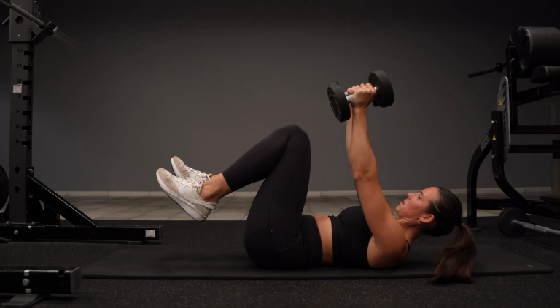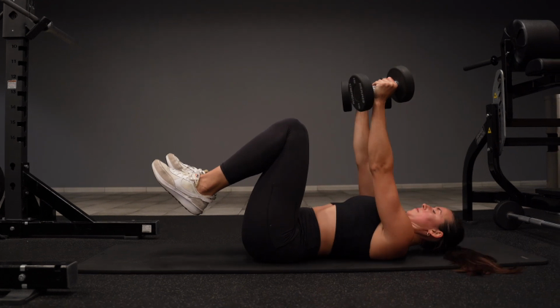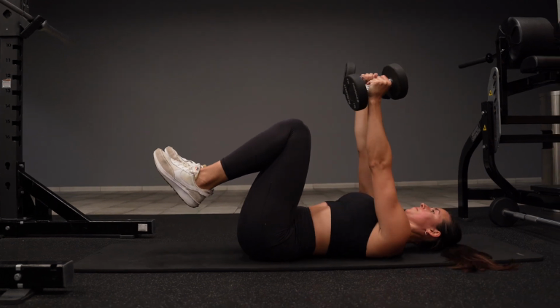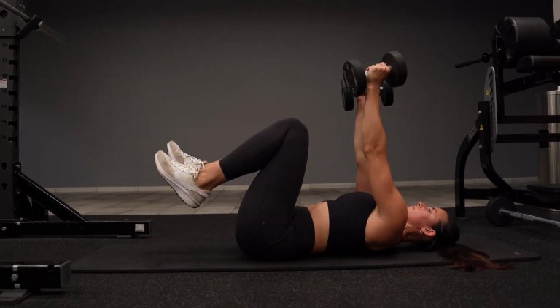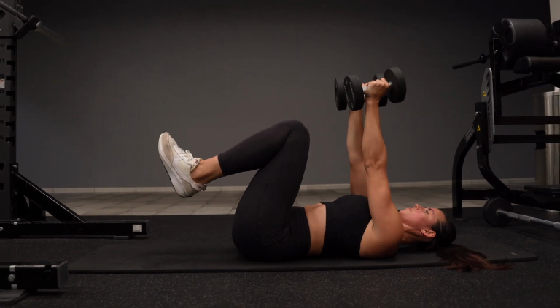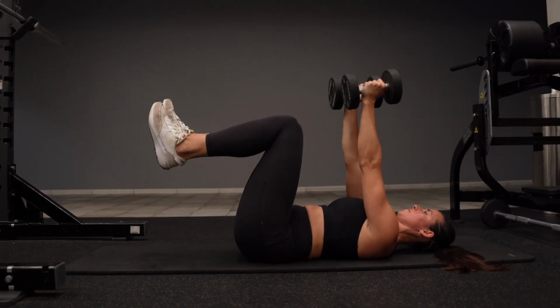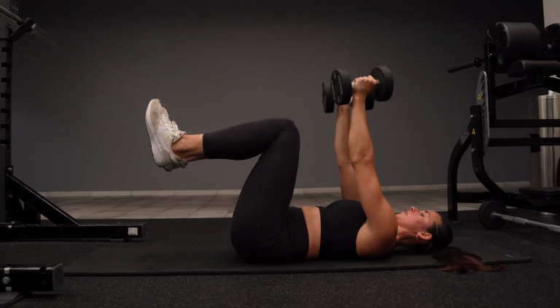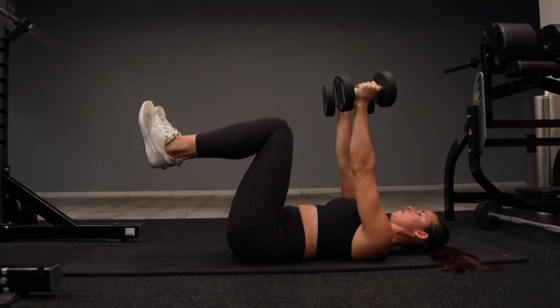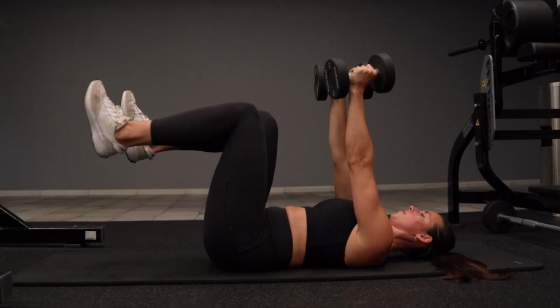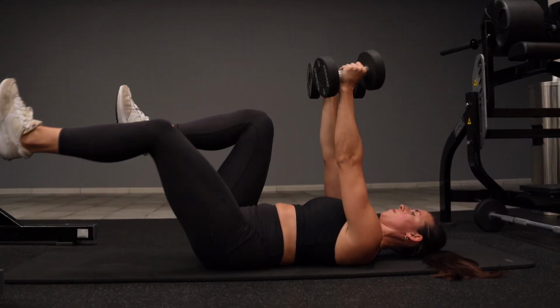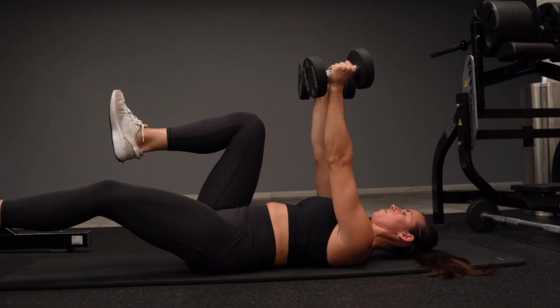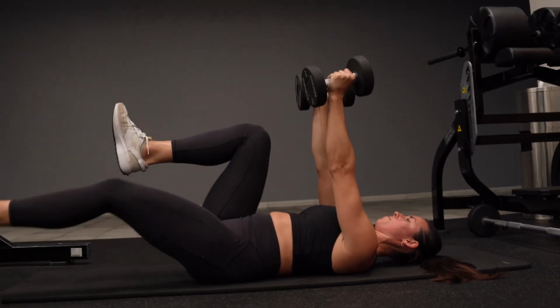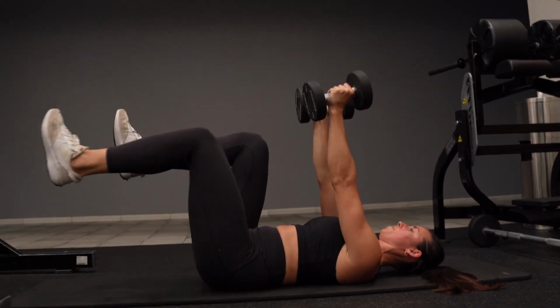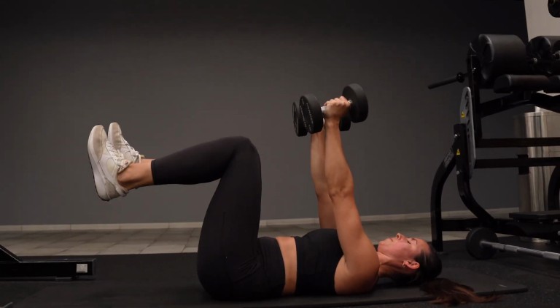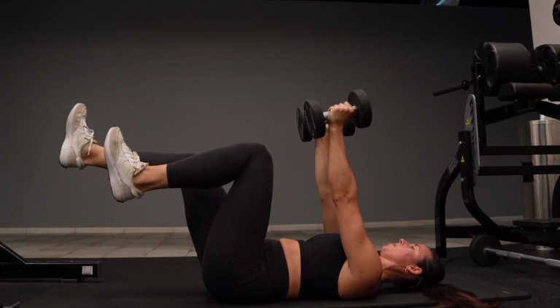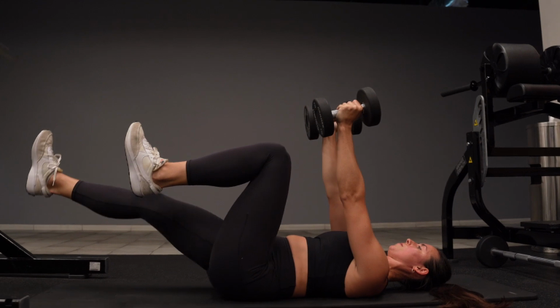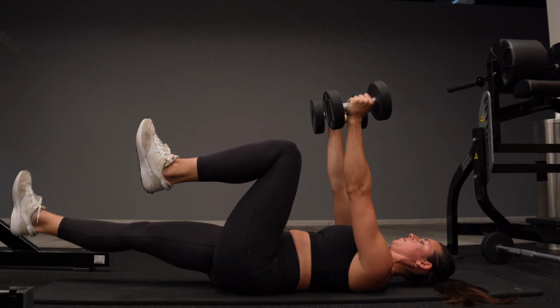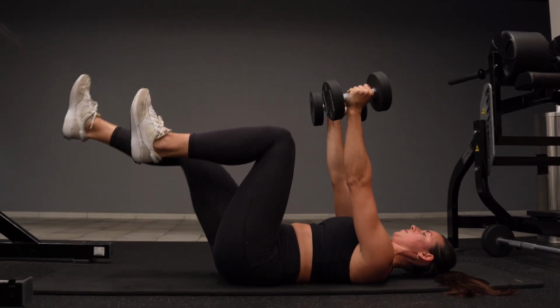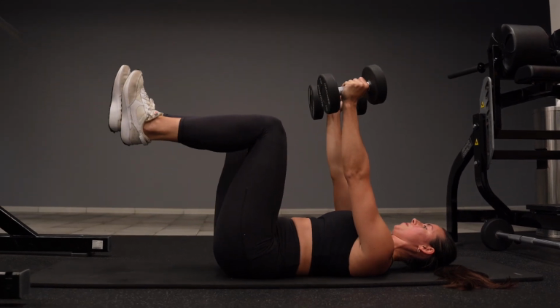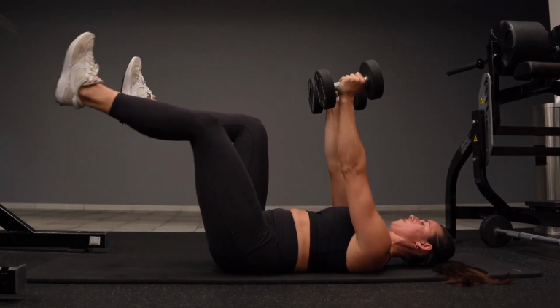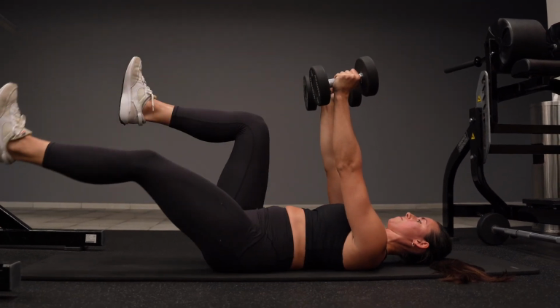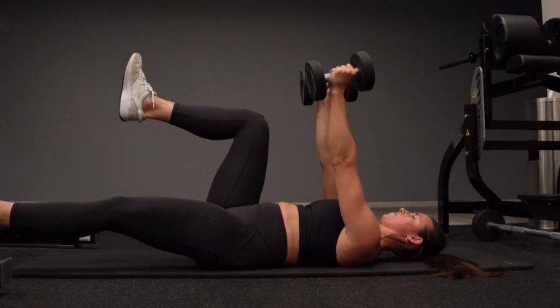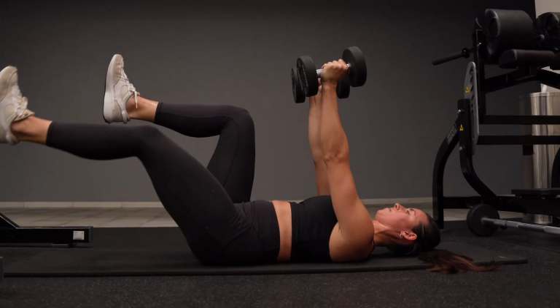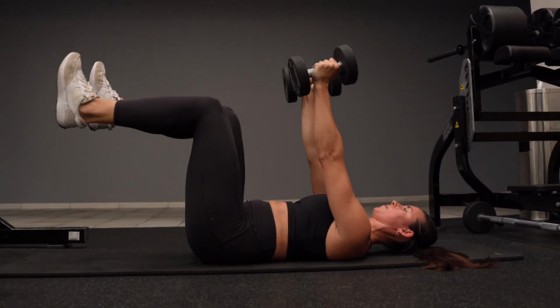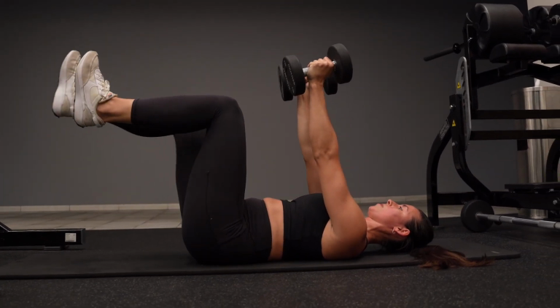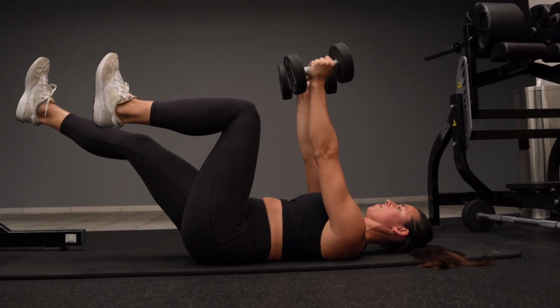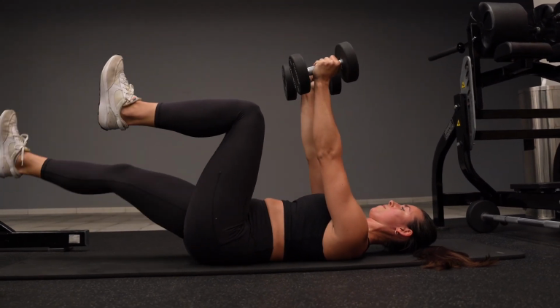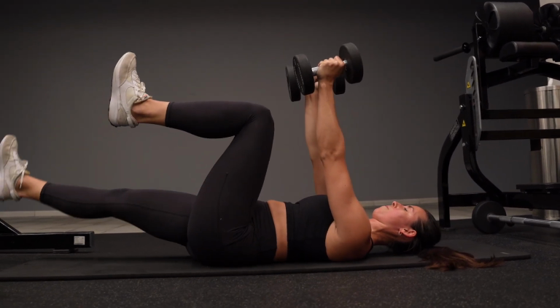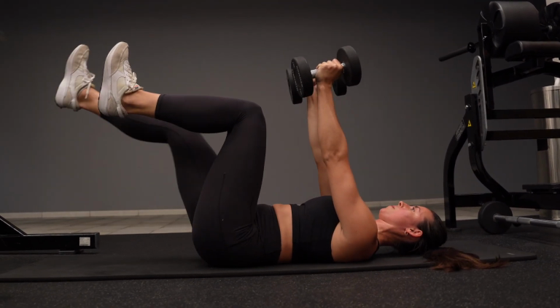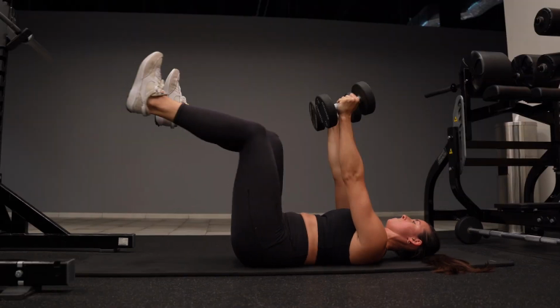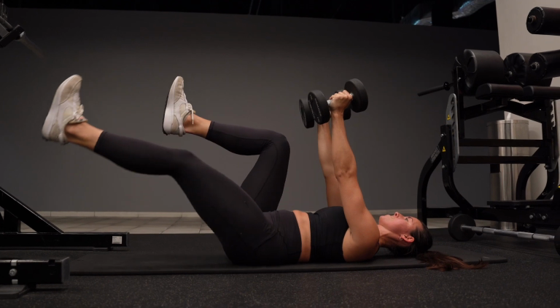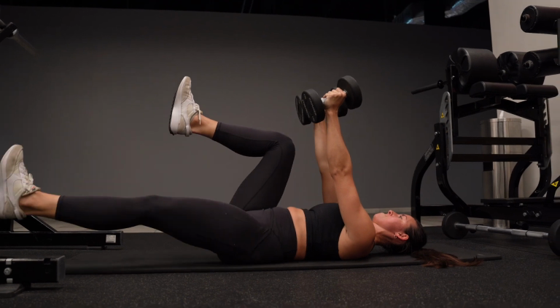Here you can use any type of weight to hold in the air. What I want you to think about is pulling your belly button down to anchor your spine to the ground.